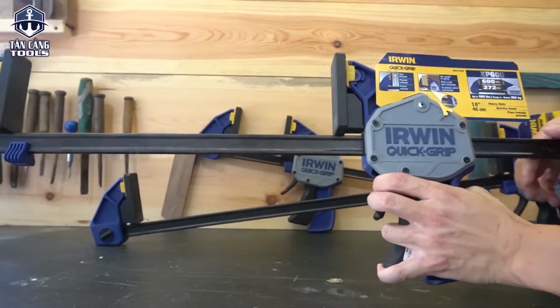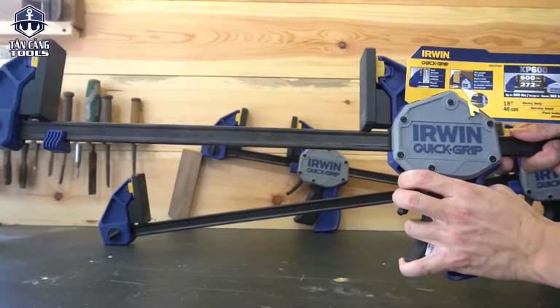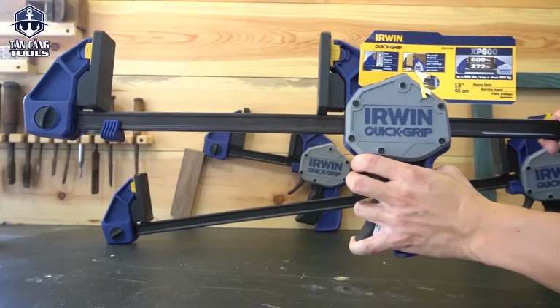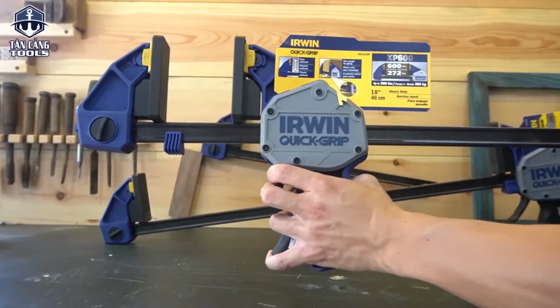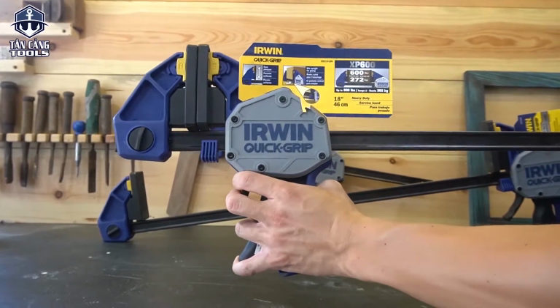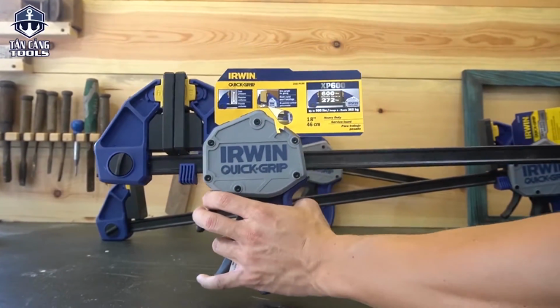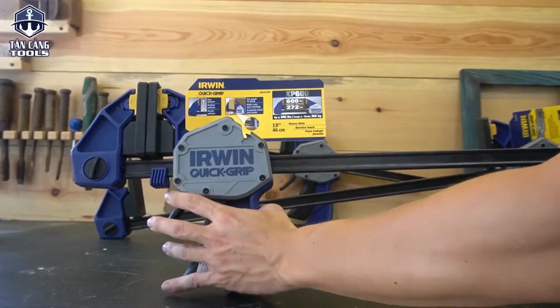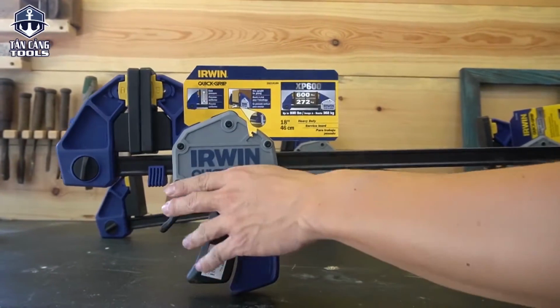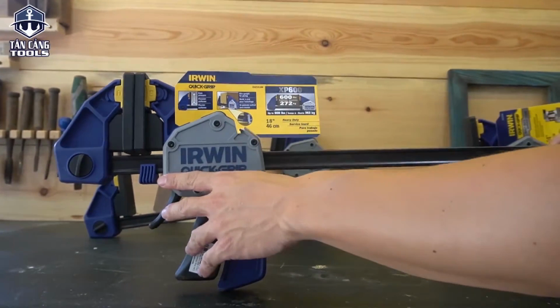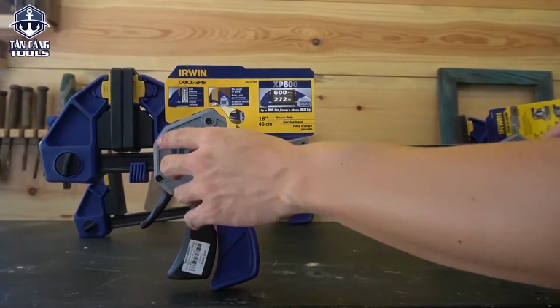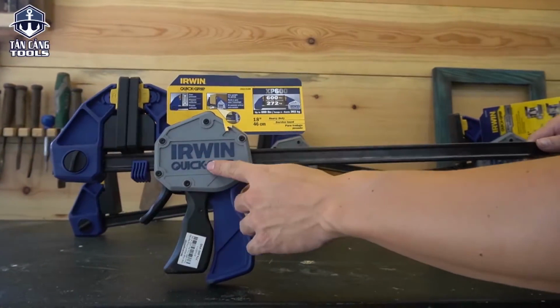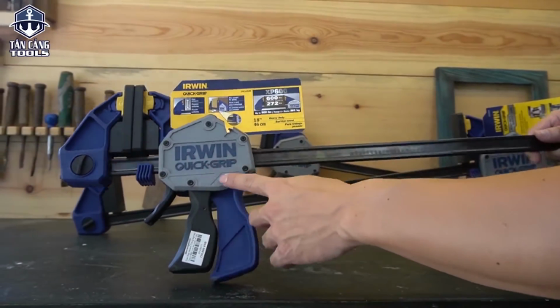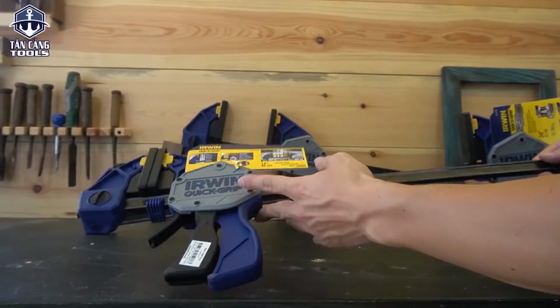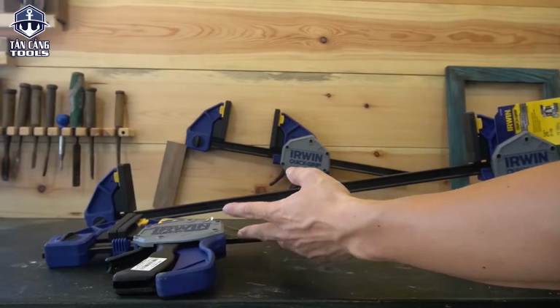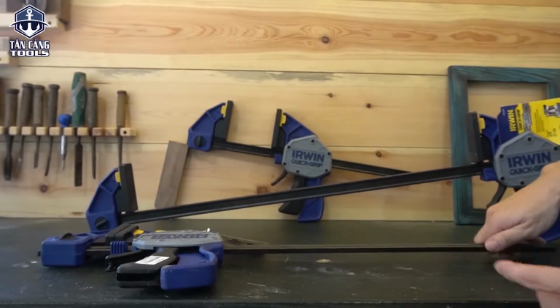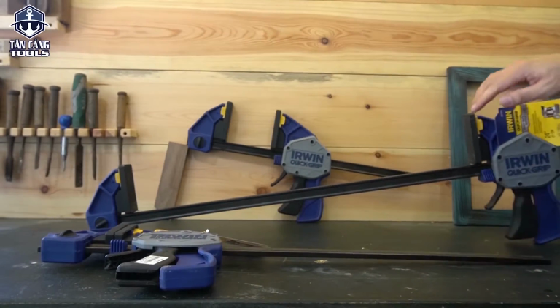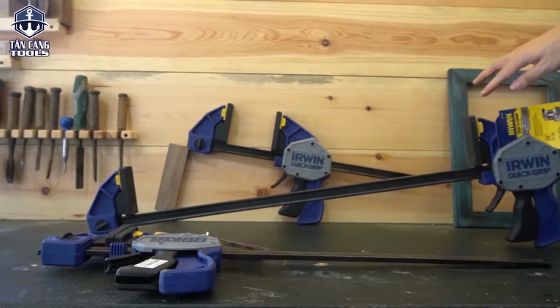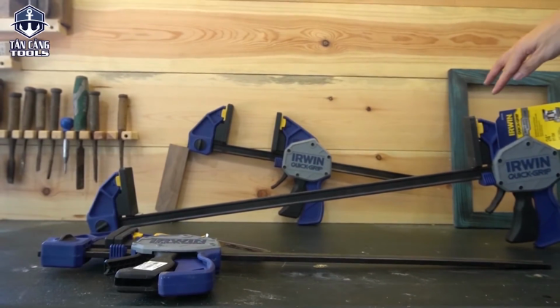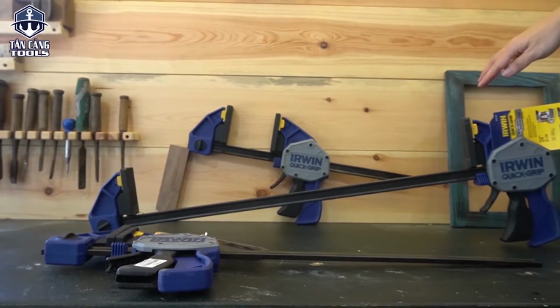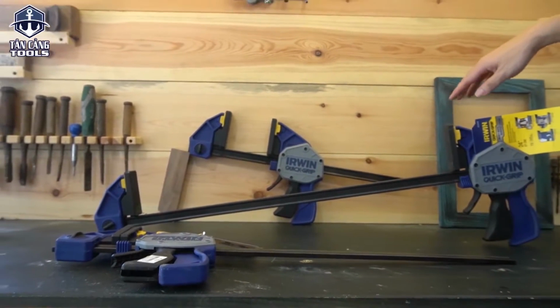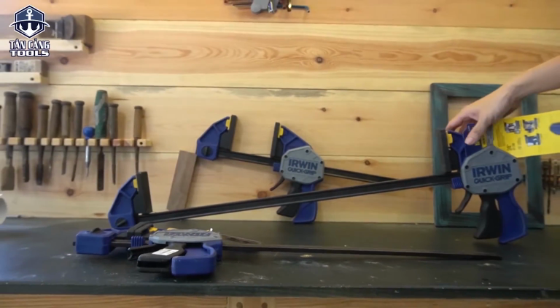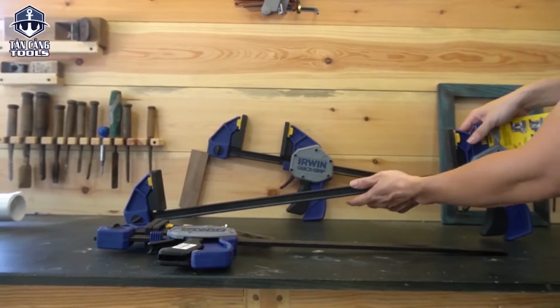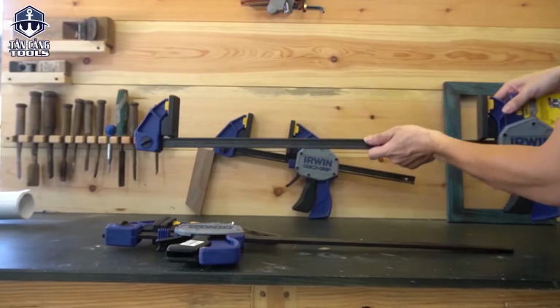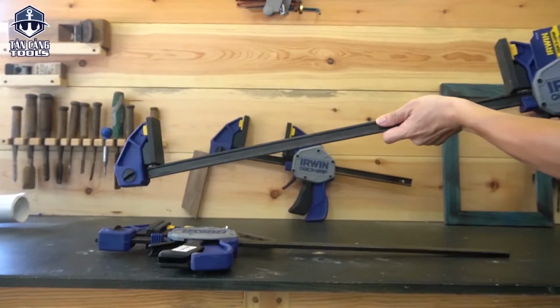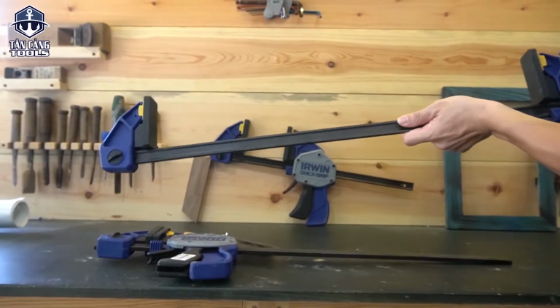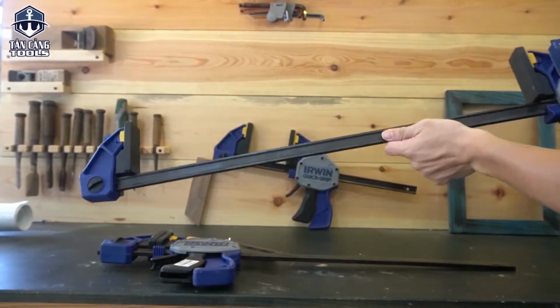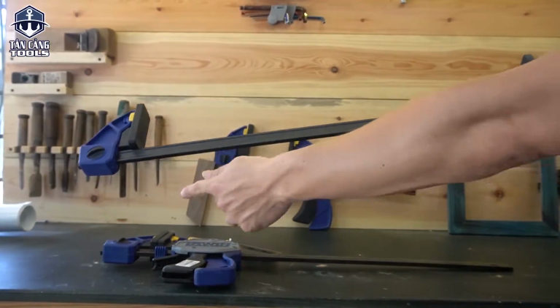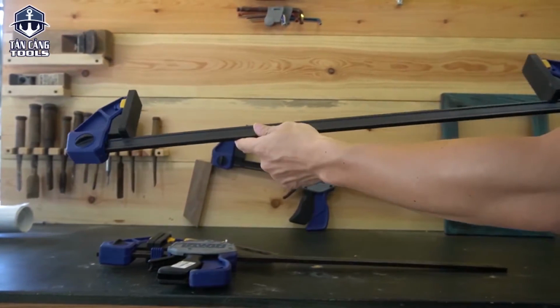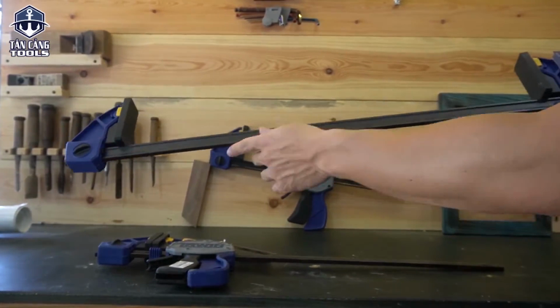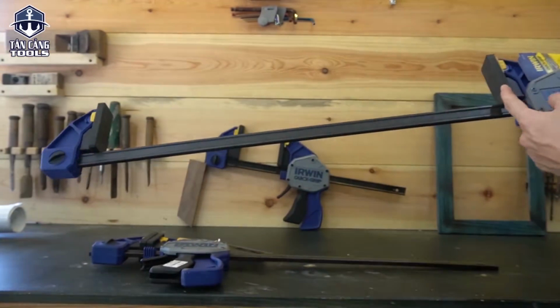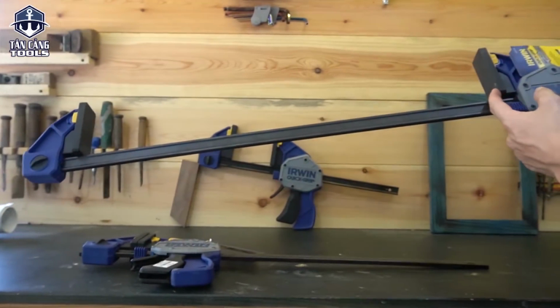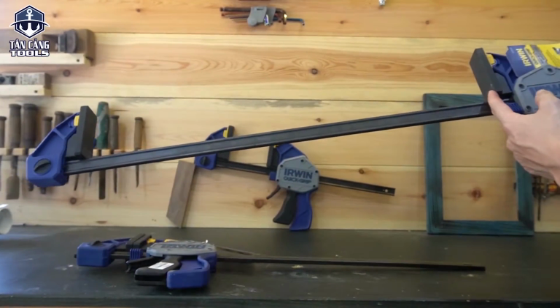Bên mình hiện tại đang cung cấp 3 kích thước: đầu tiên là 30cm, tiếp theo là 46cm, và một dòng là 61cm. Về chiều dài tổng thể của dòng 61cm sẽ gần 85cm, còn chiều dài làm việc là 61cm.